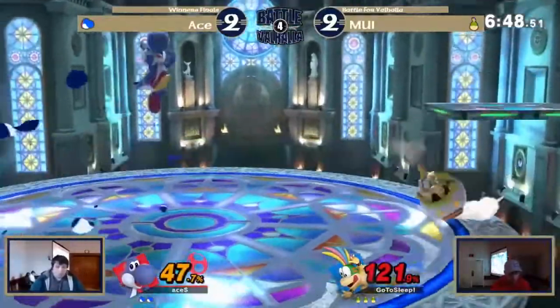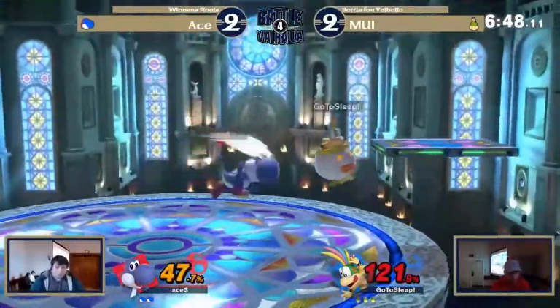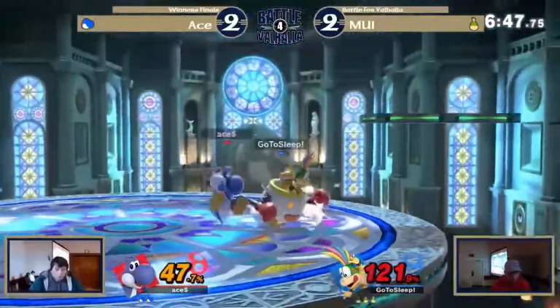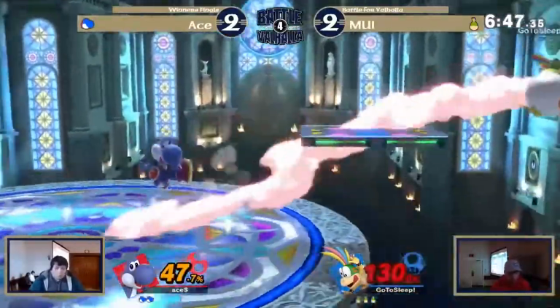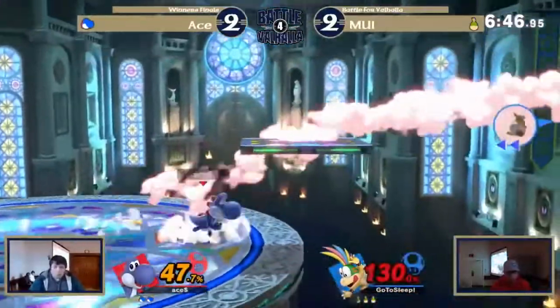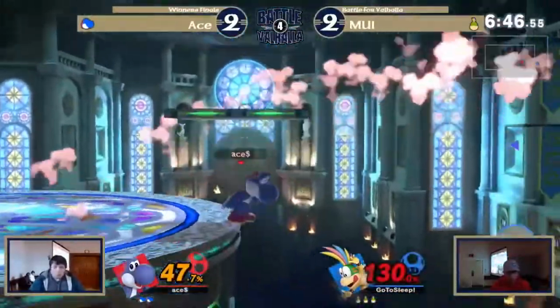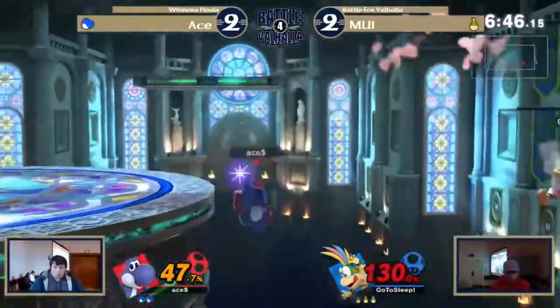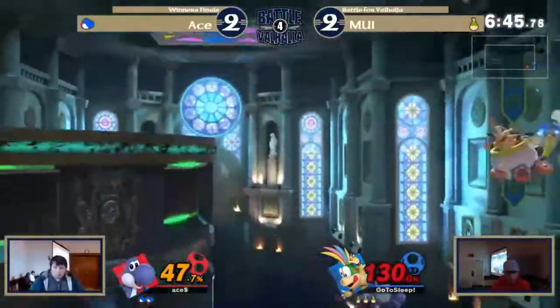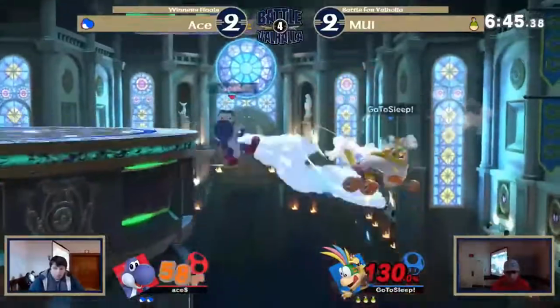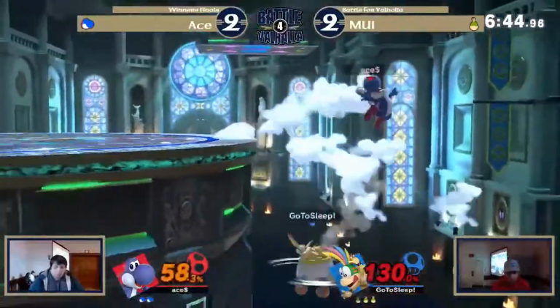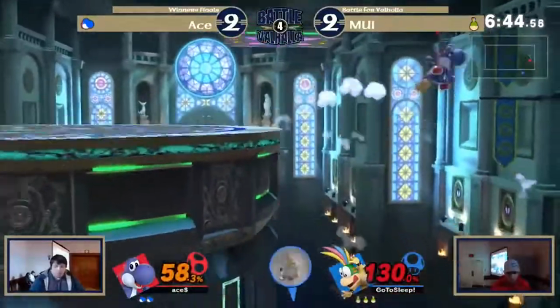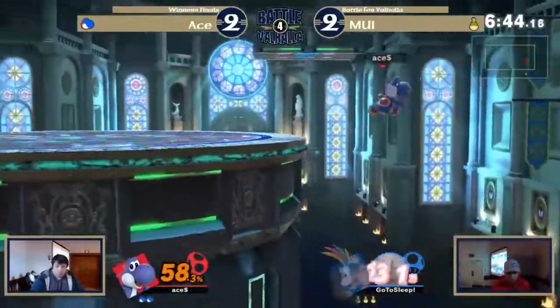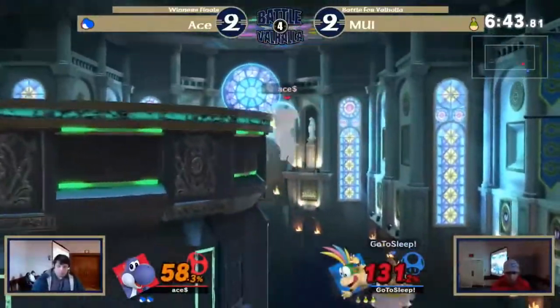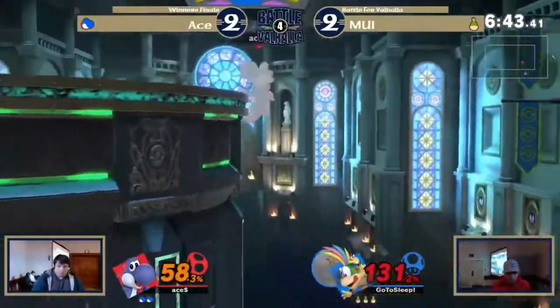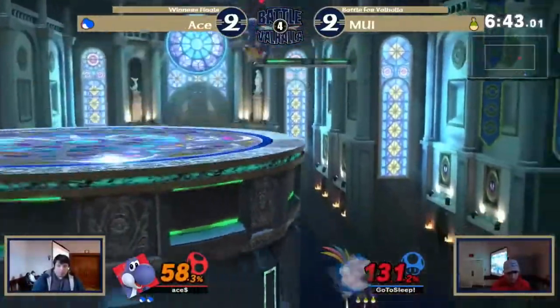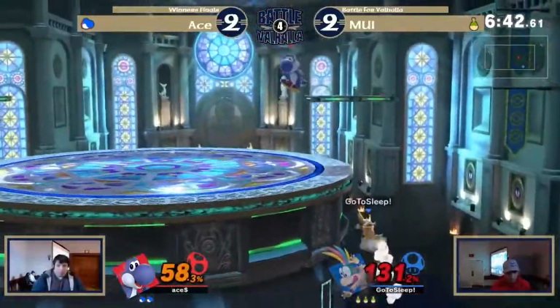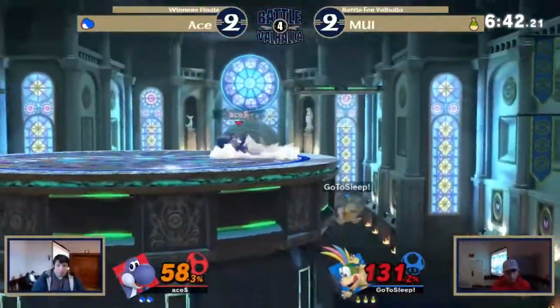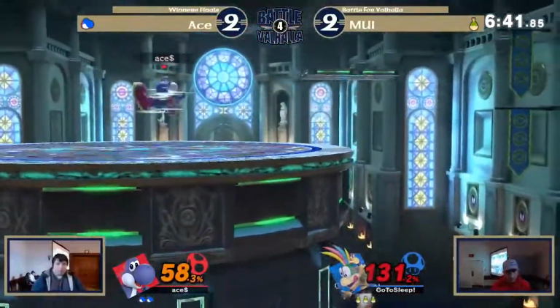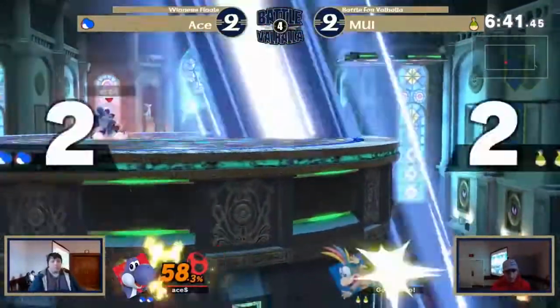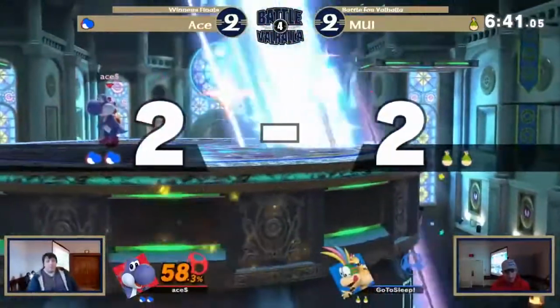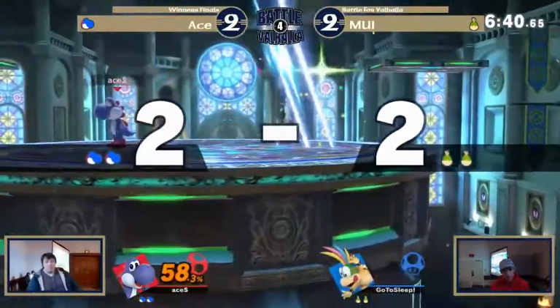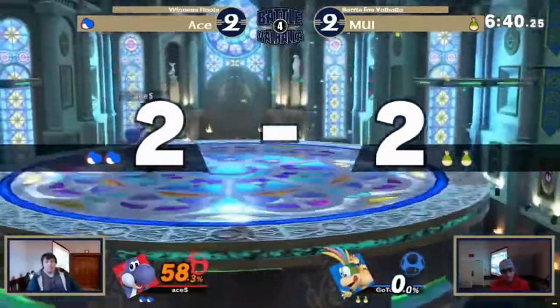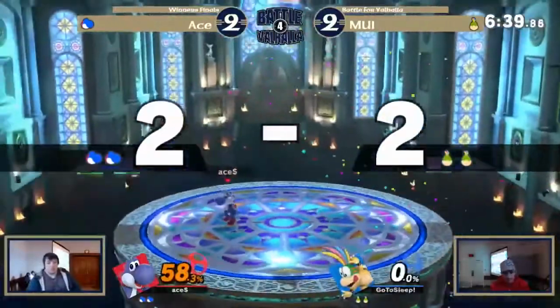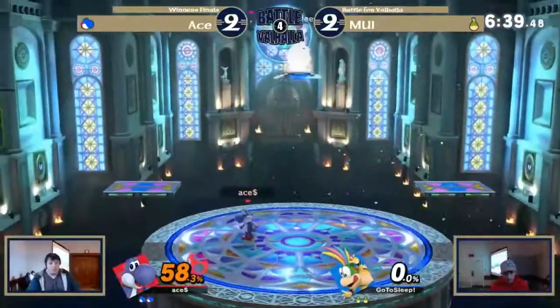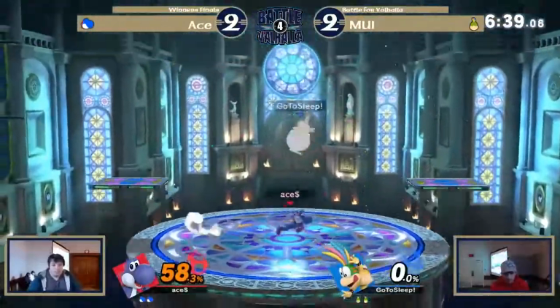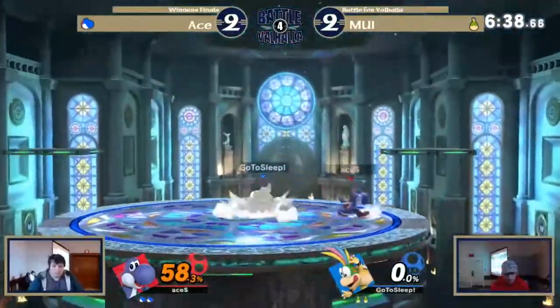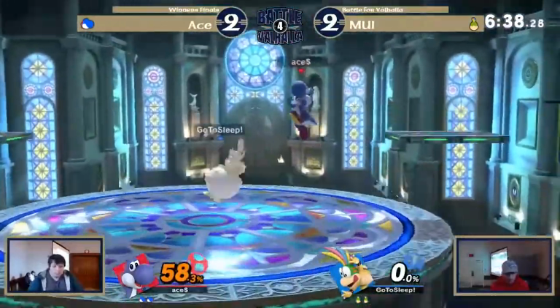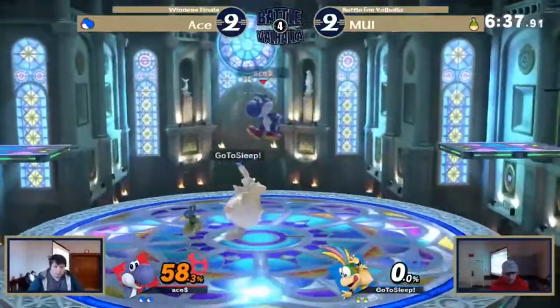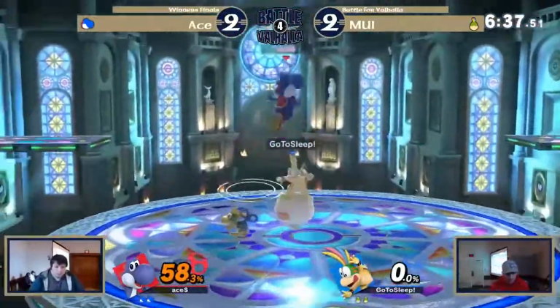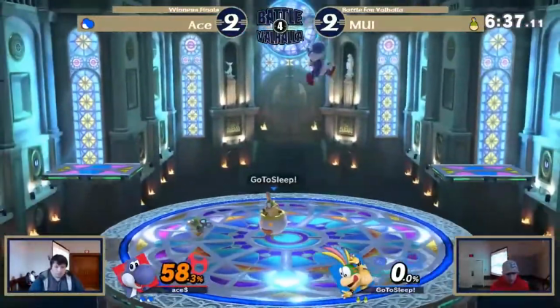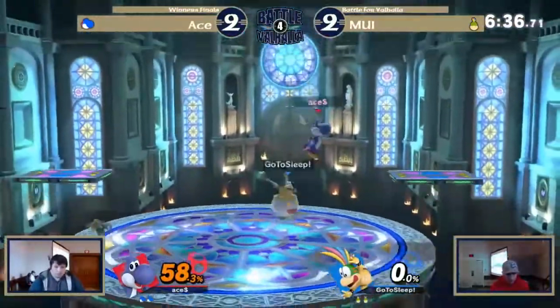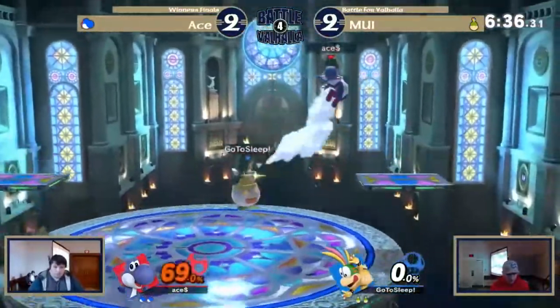Good spot dodge. The turnaround jab — I think that might have been a missing flip. I don't believe he intended to do that. Does SD by accident — he goes too deep. I think he bounced off the wall with the crown car.